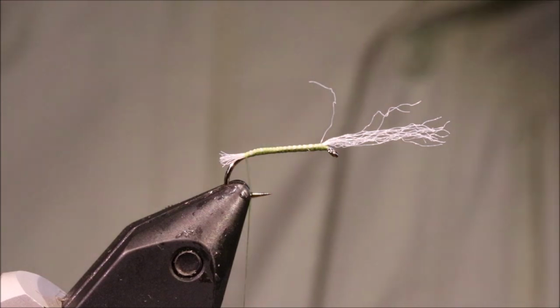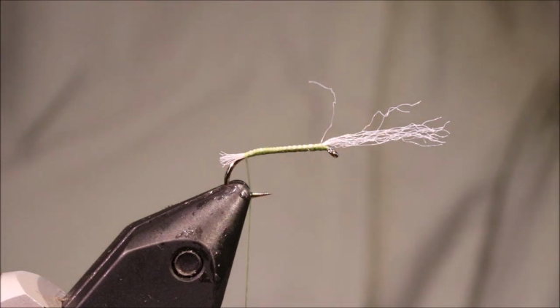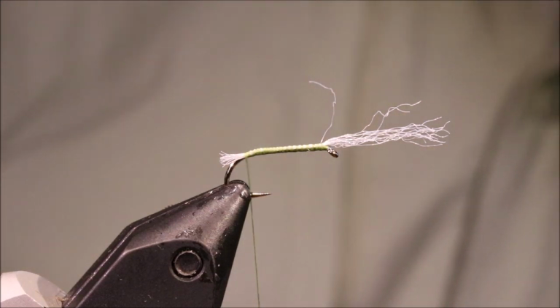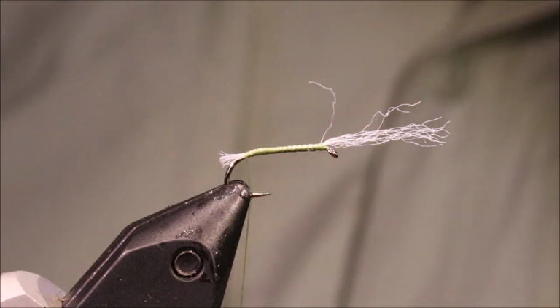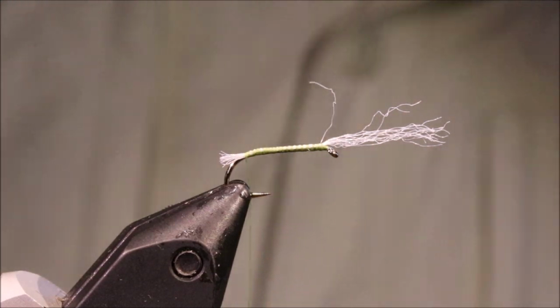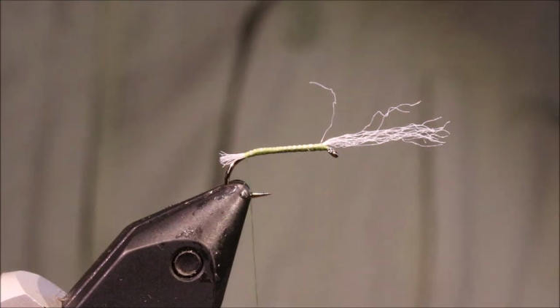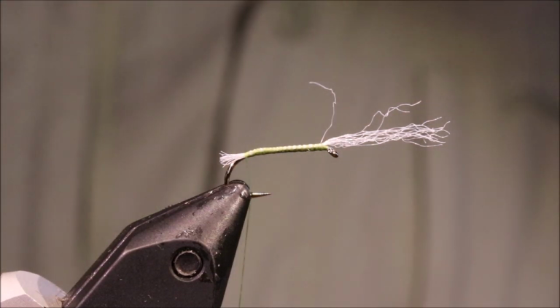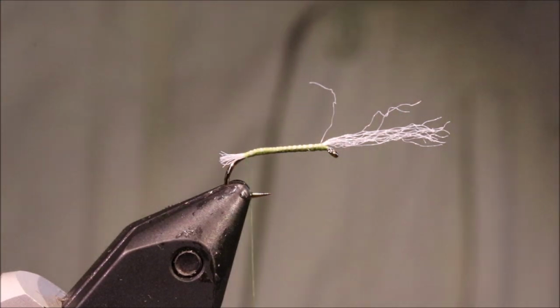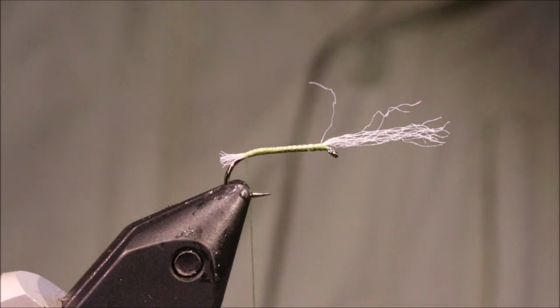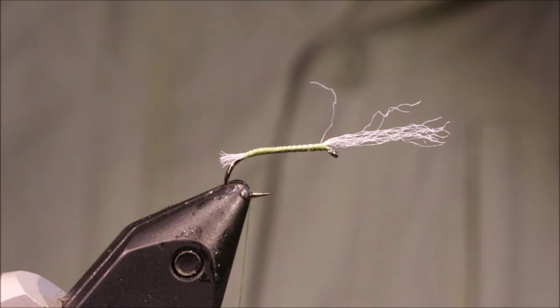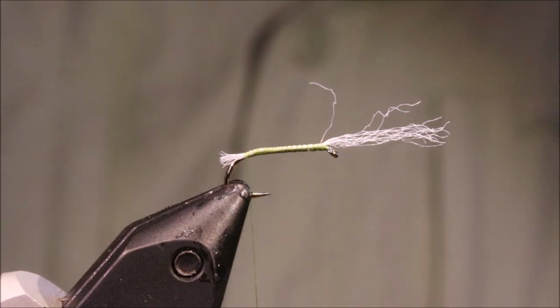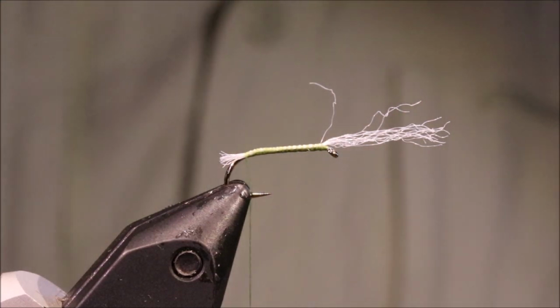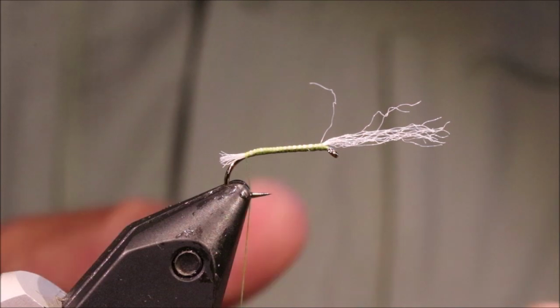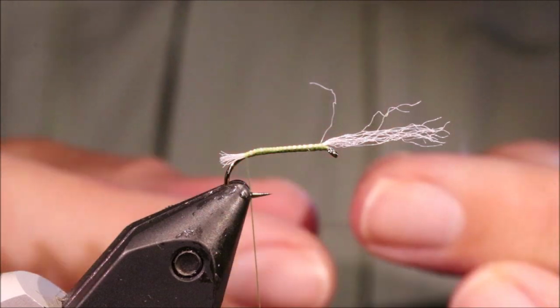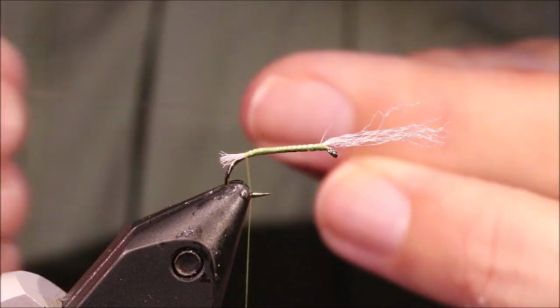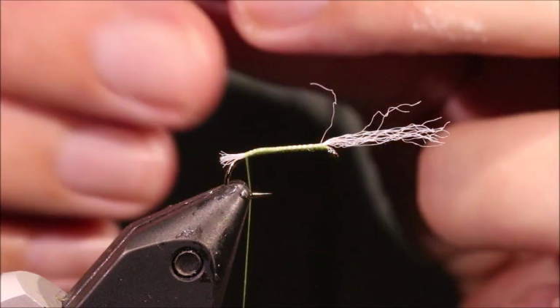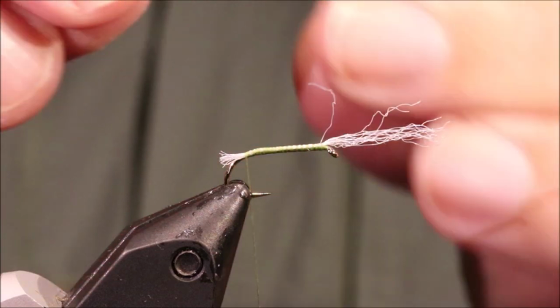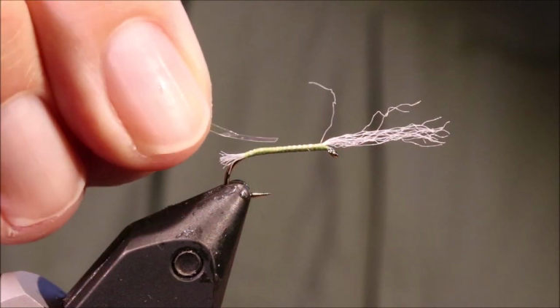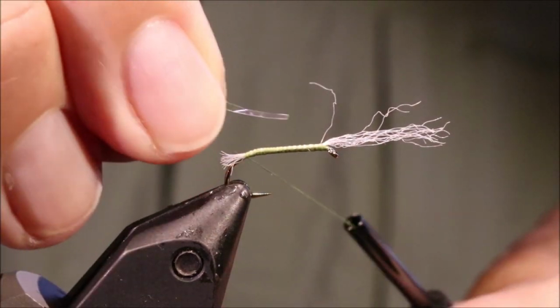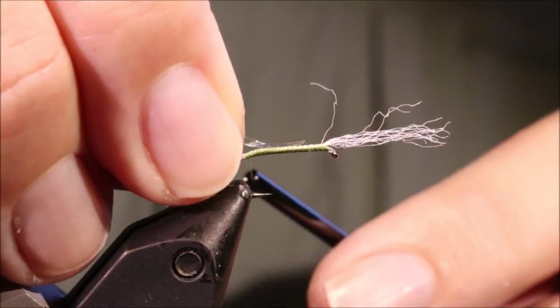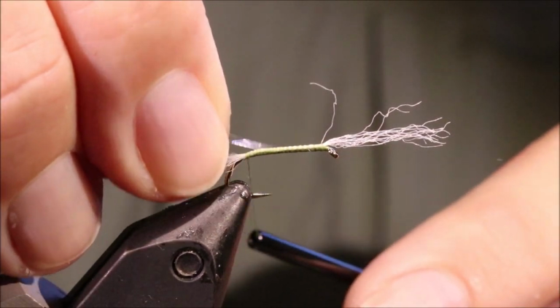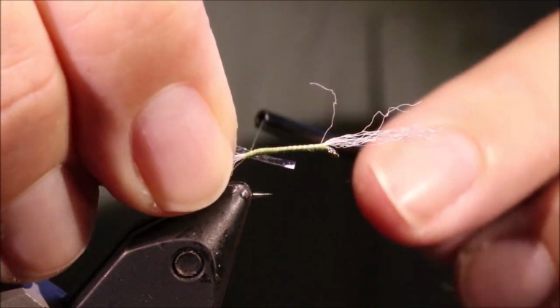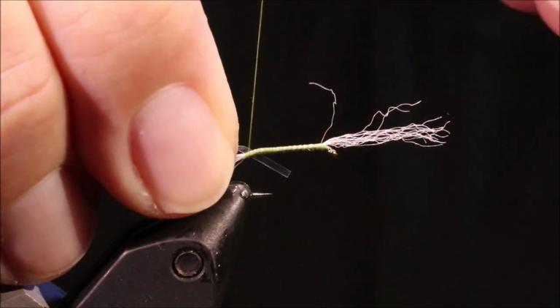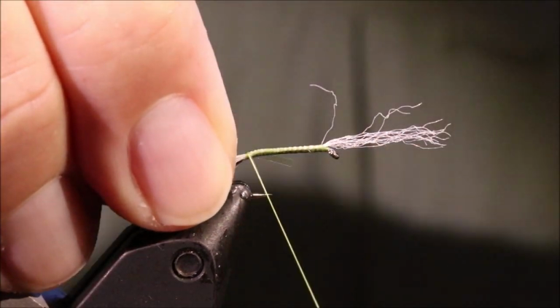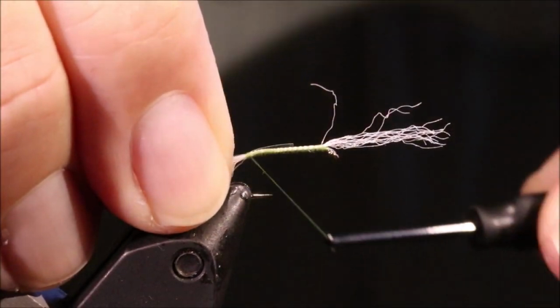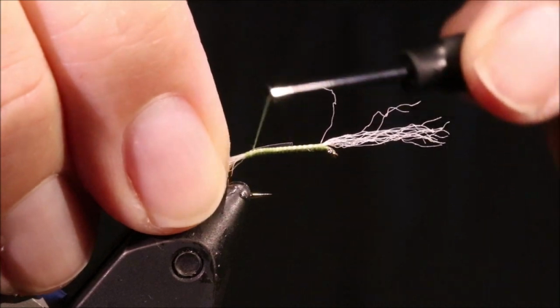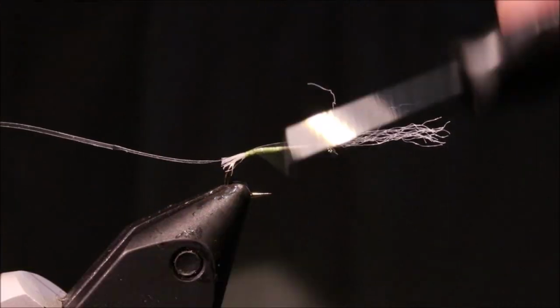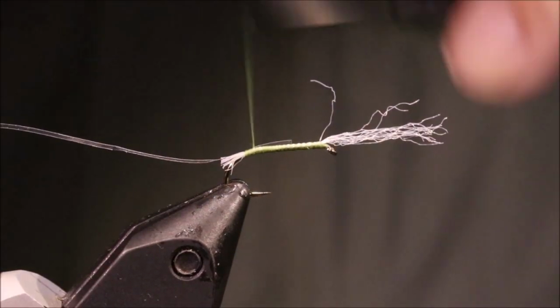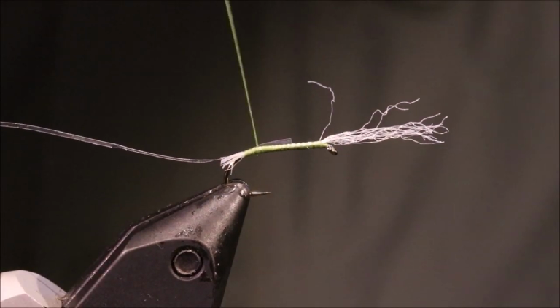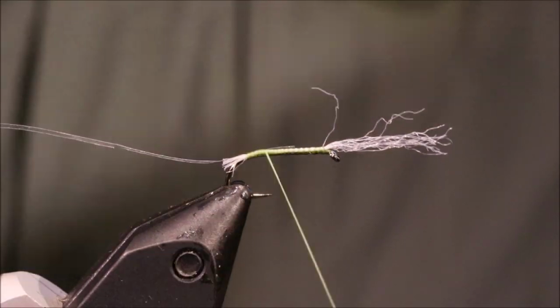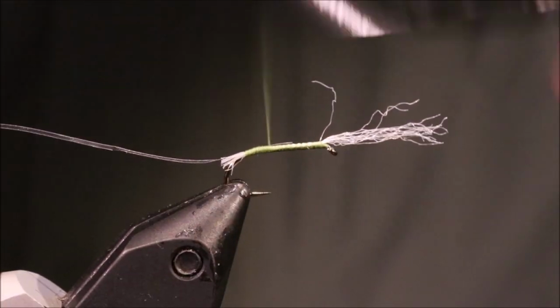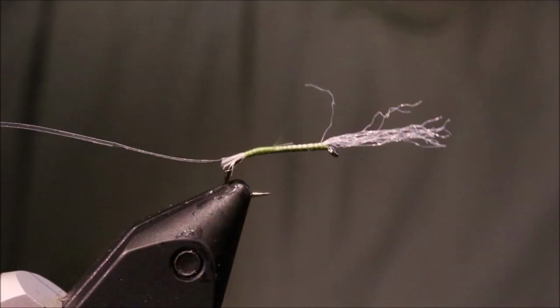For the rib, I am using buzzer wrap. Tie that in and tidy up the waist.